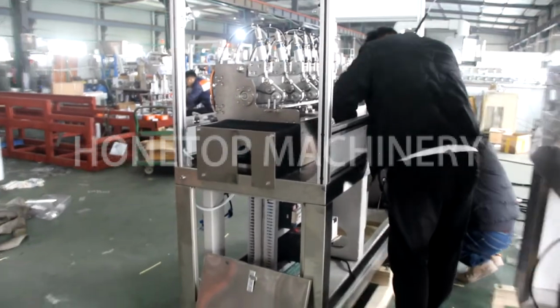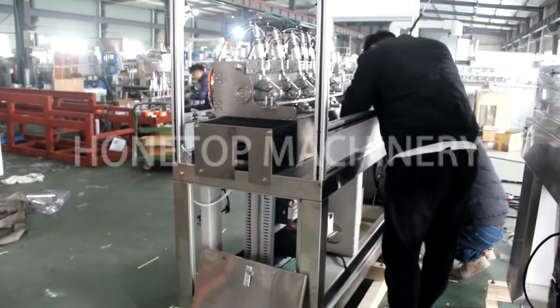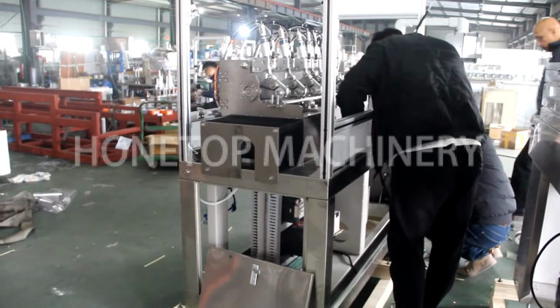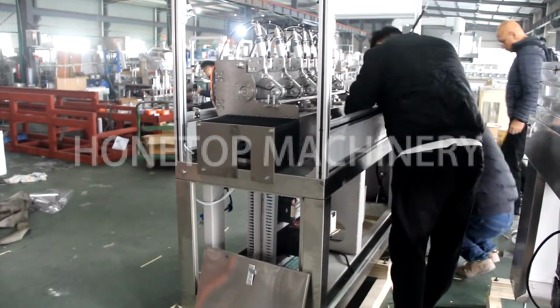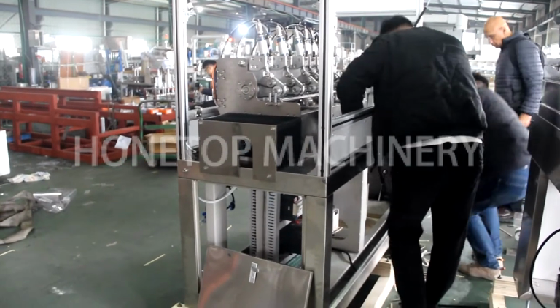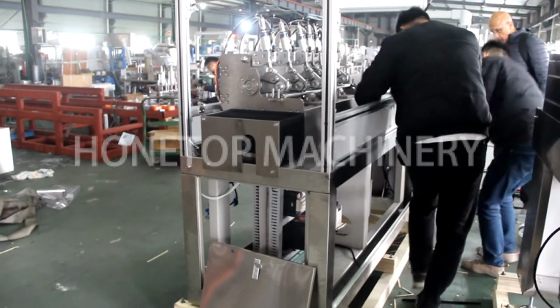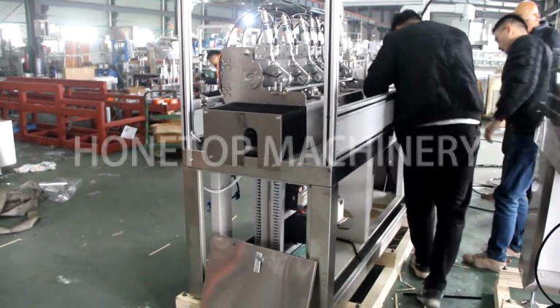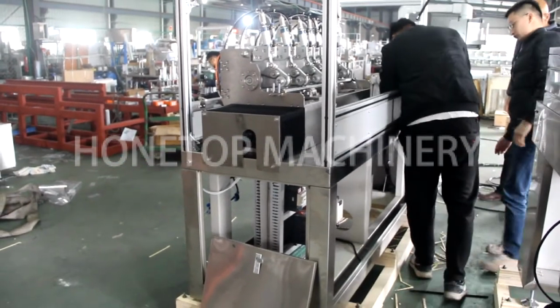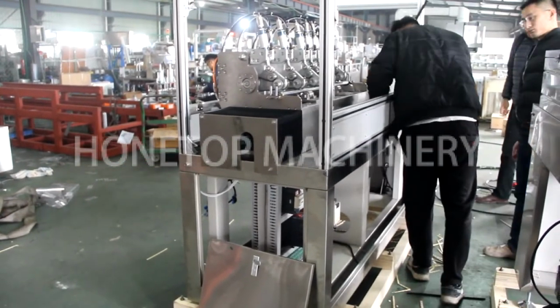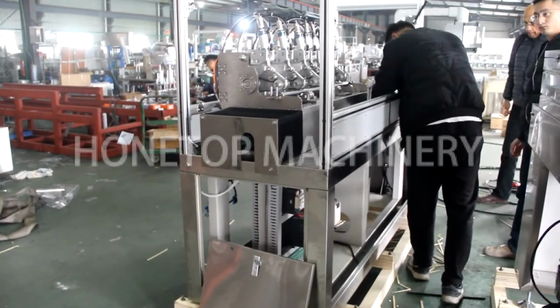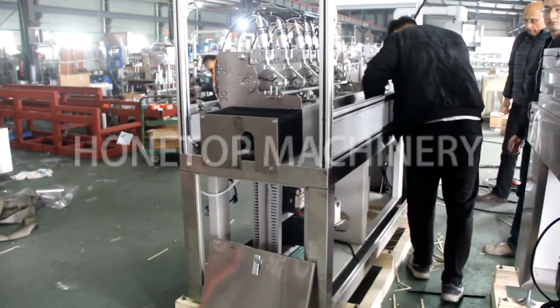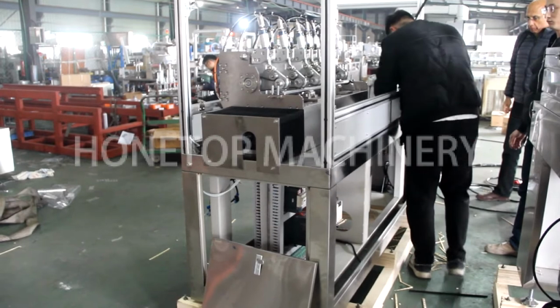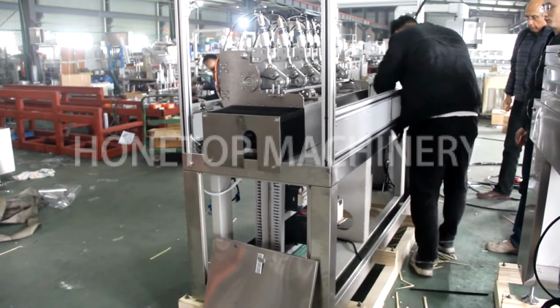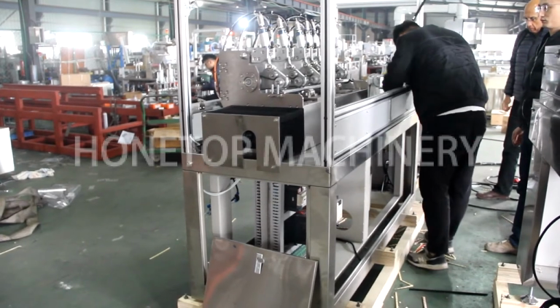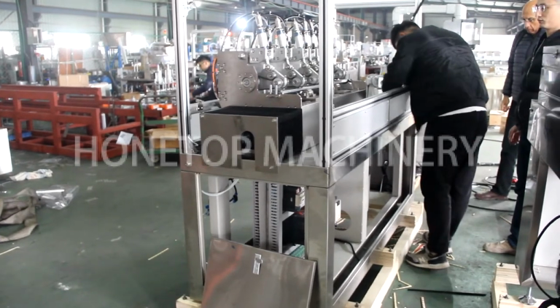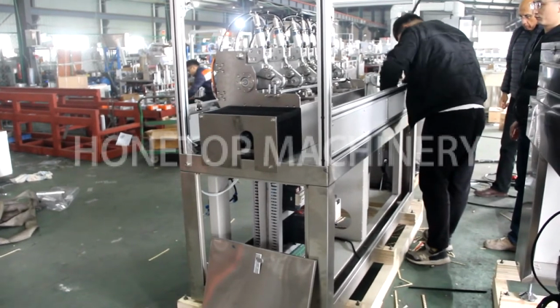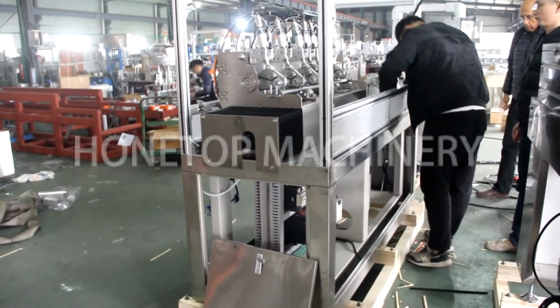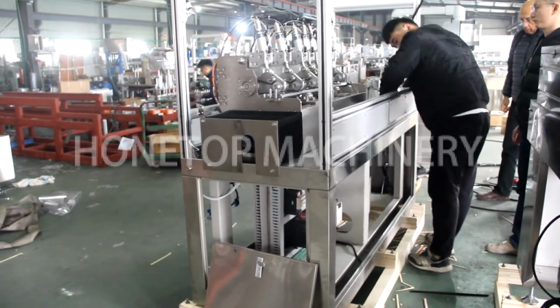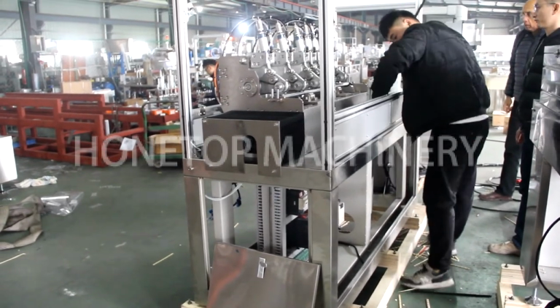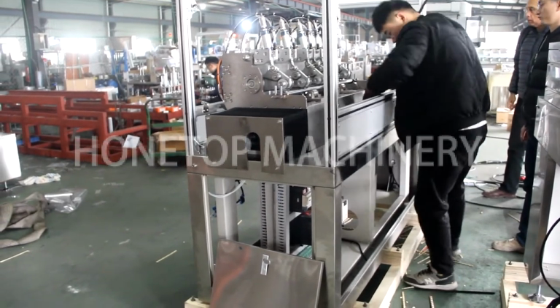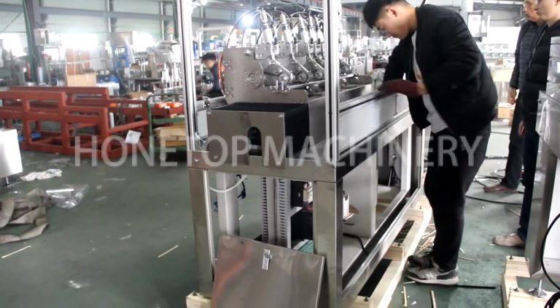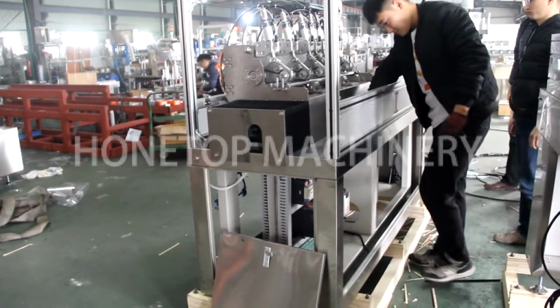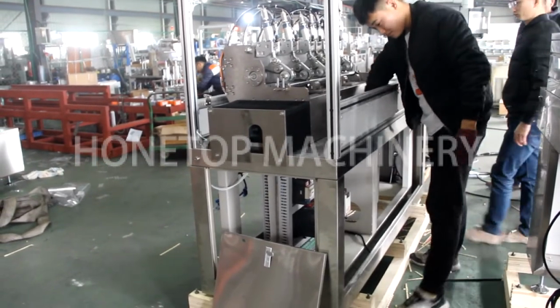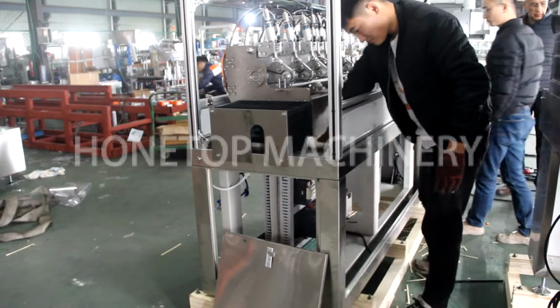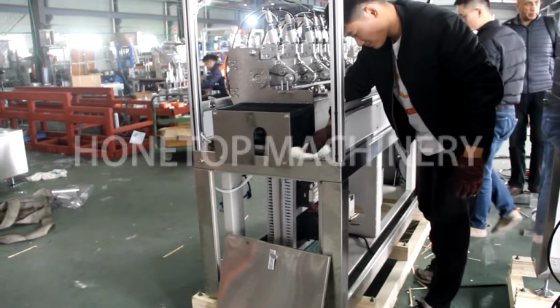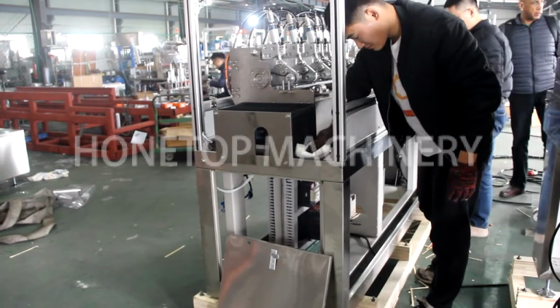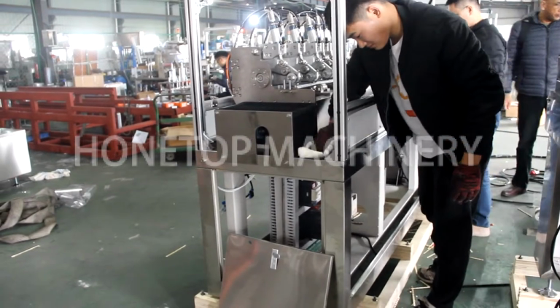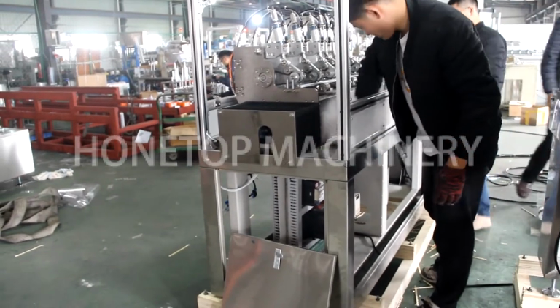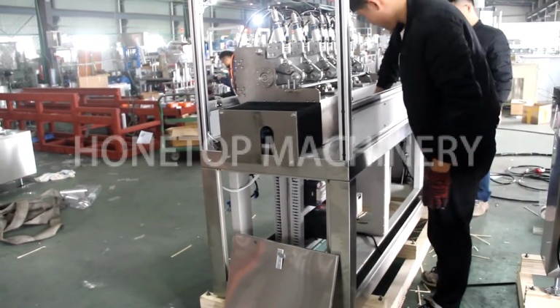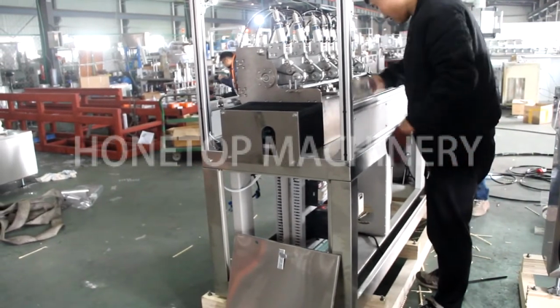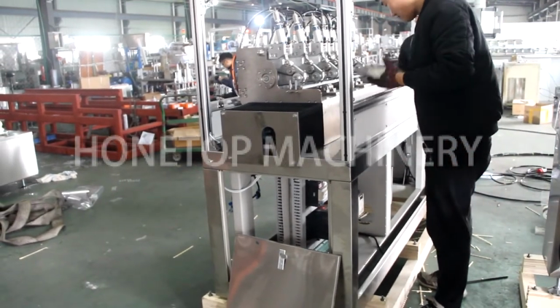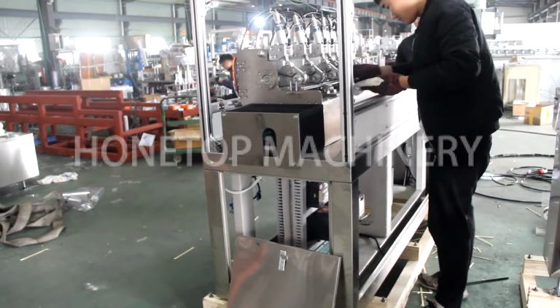Before shipment, we will be cleaning the machine and also applying lubrication oil, because it is for a long time shipment by sea.